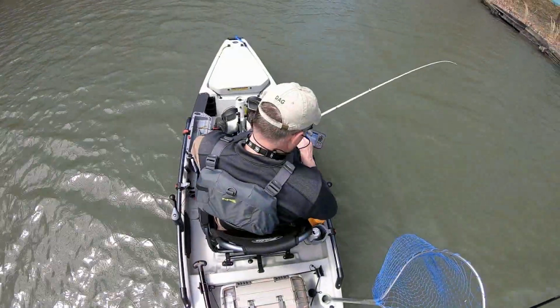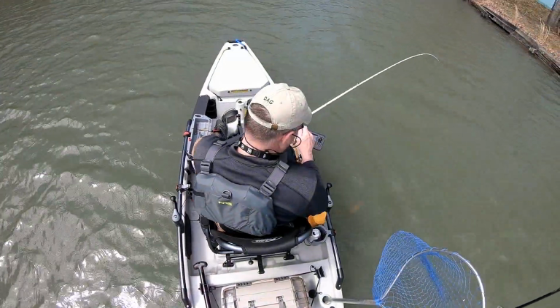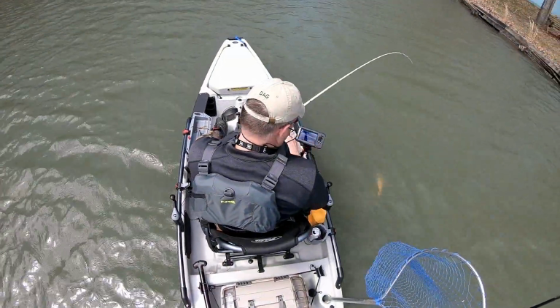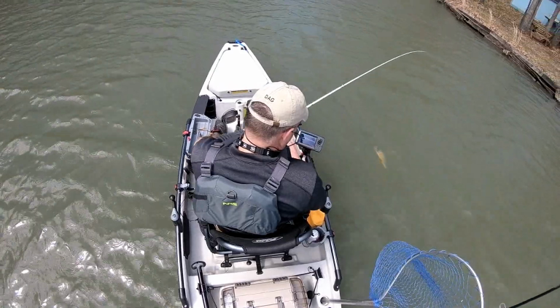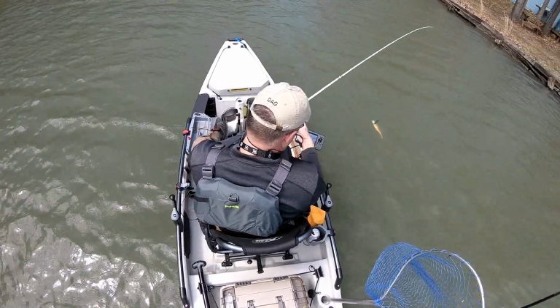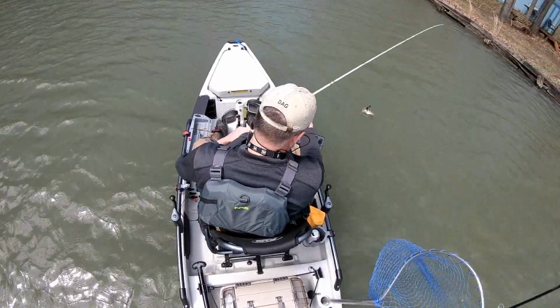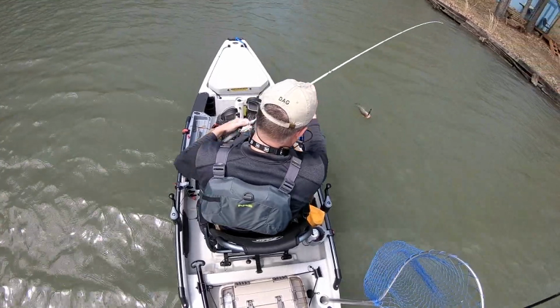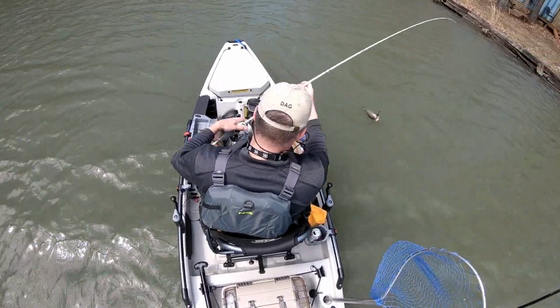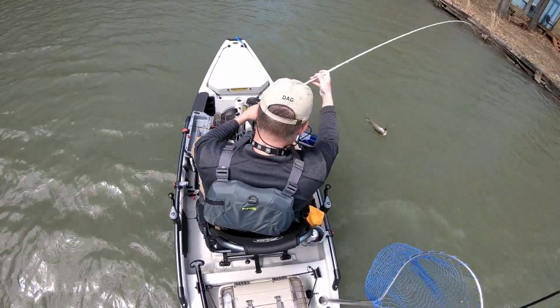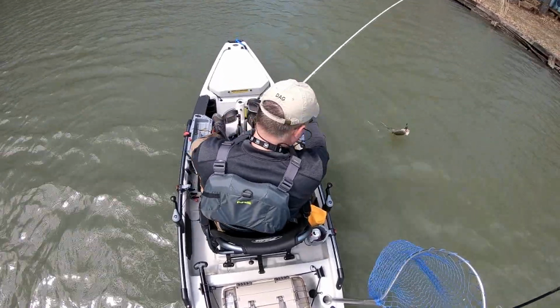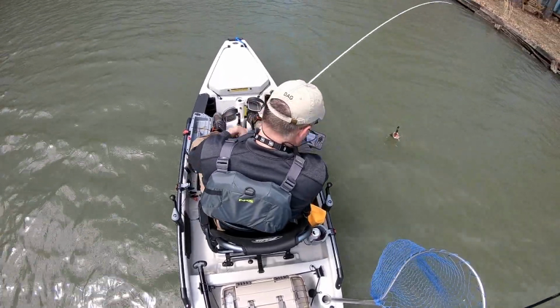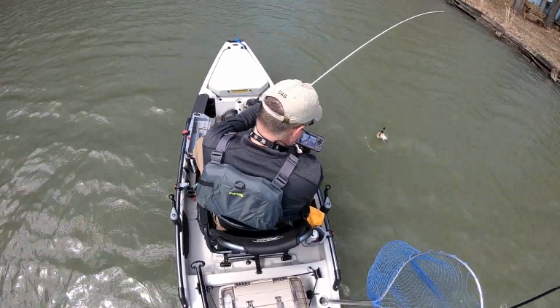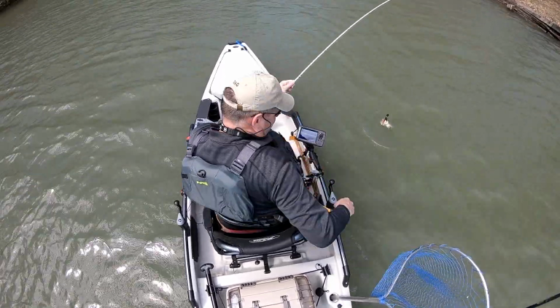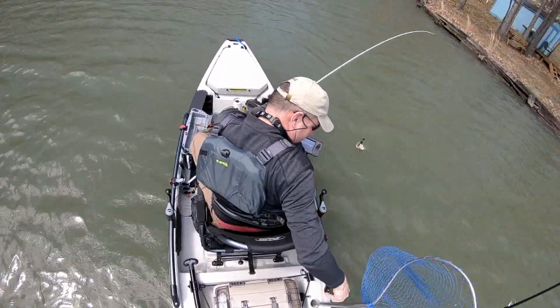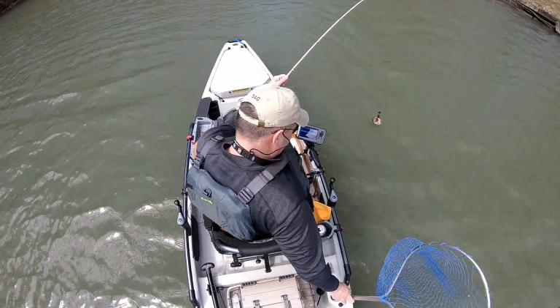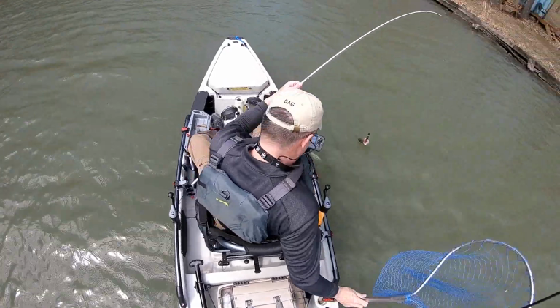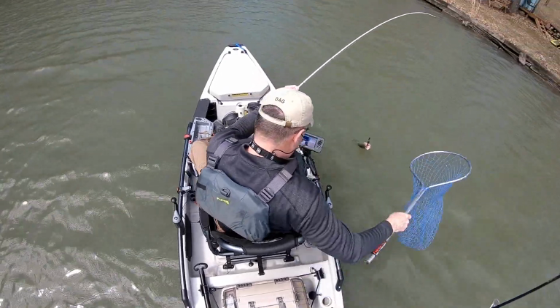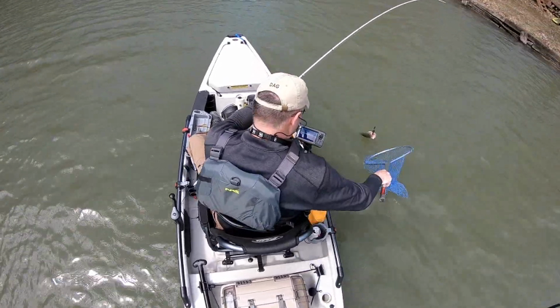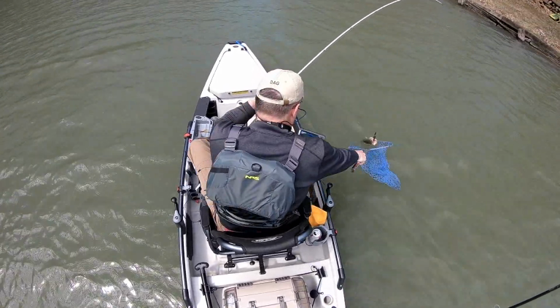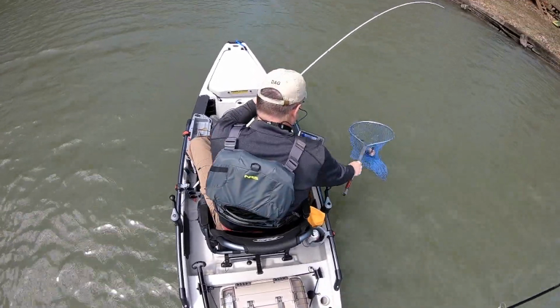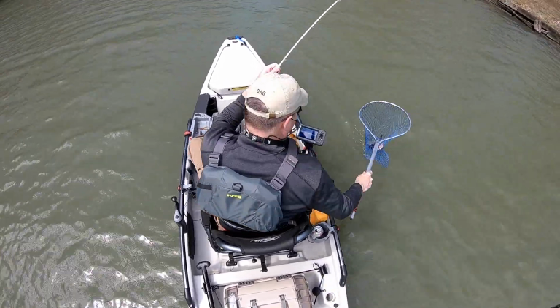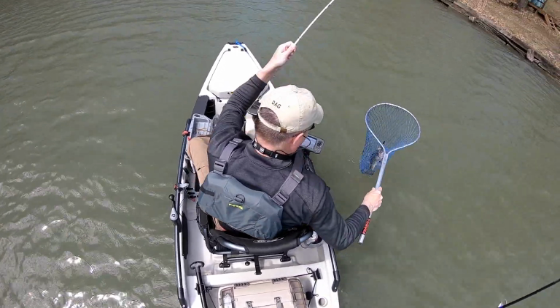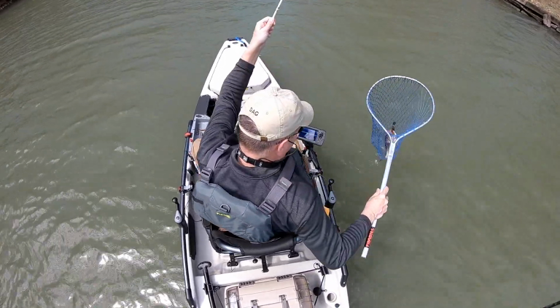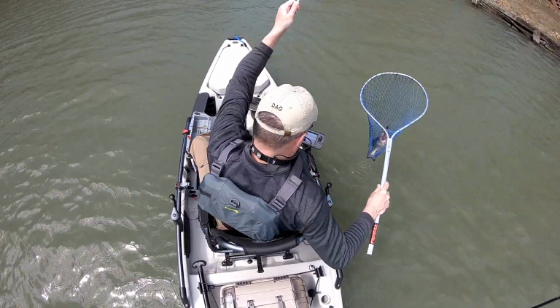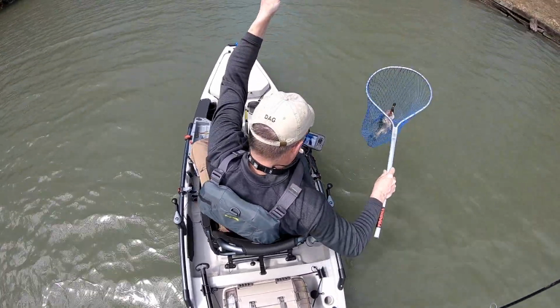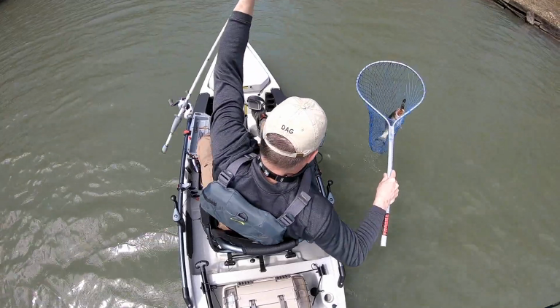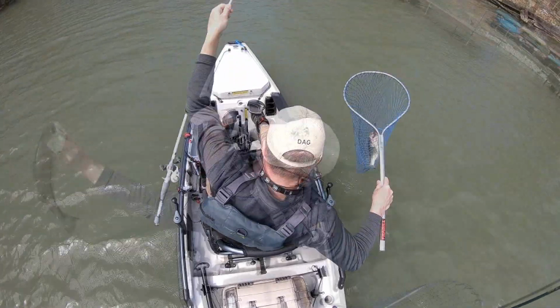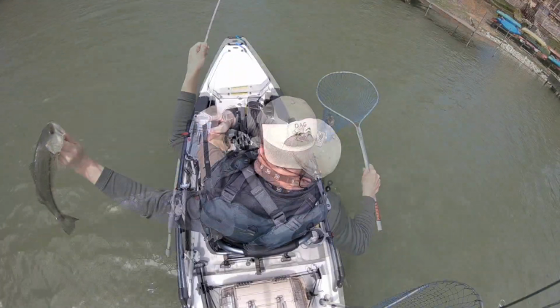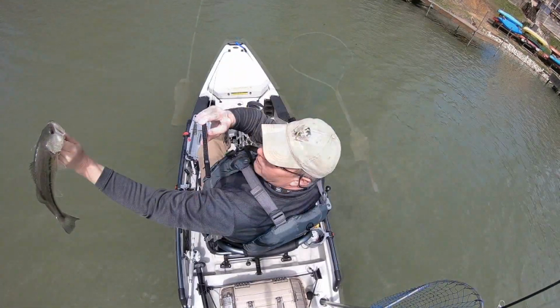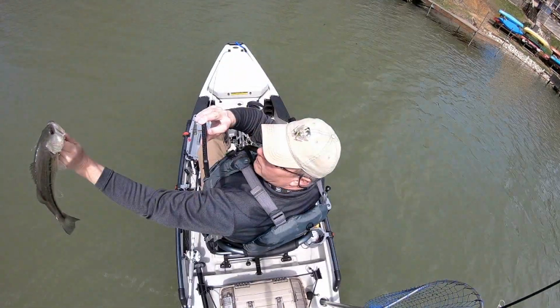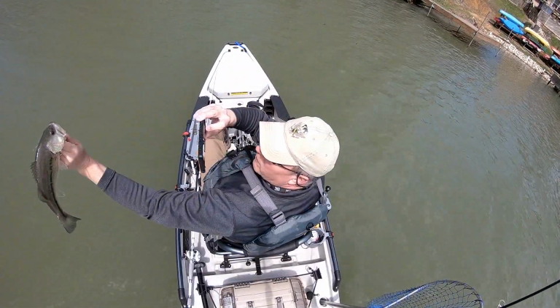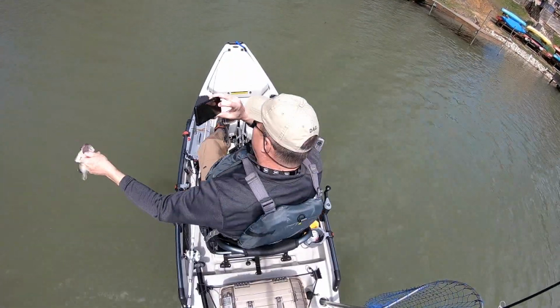So I'm fishing for about an hour and I'm catching 10 to 12 inchers like this one, which is fun. You can see I went back to my place, picked up my net, and kind of carefully took a few photos.